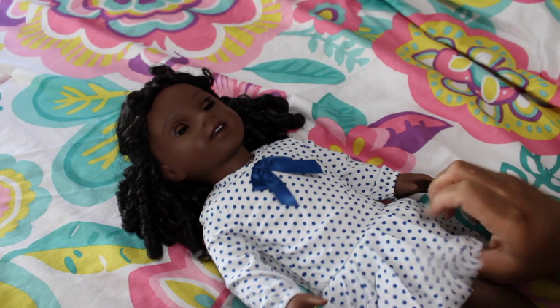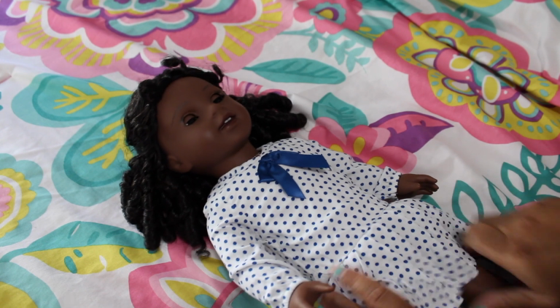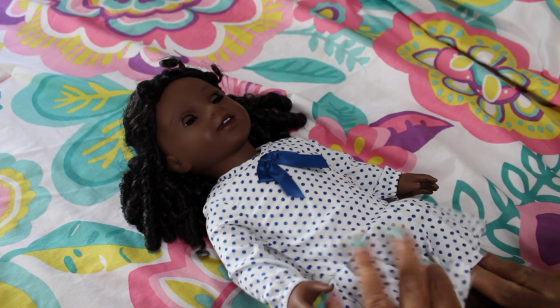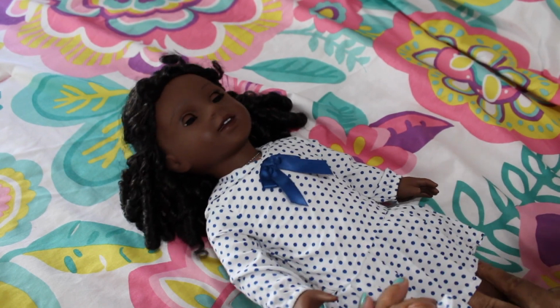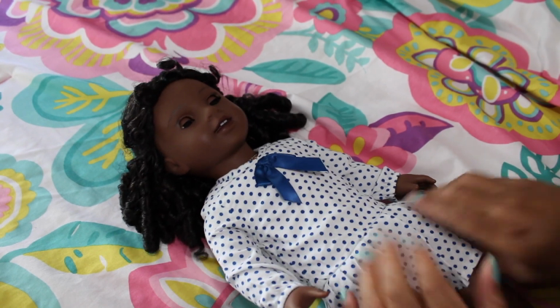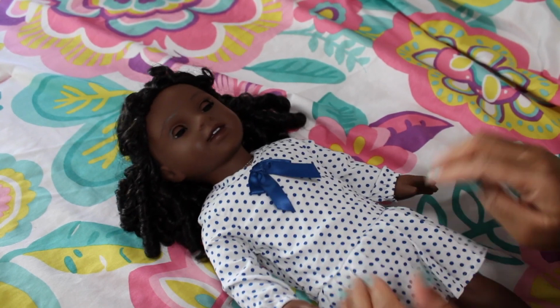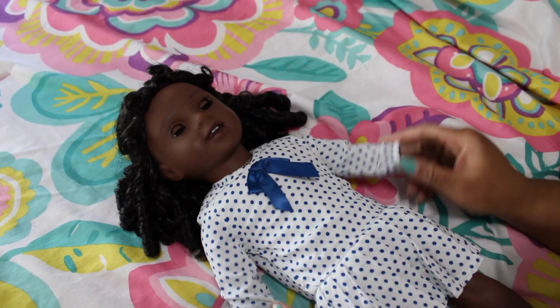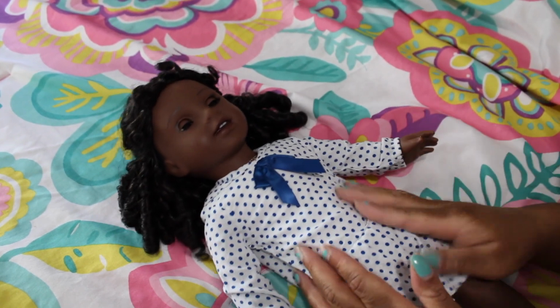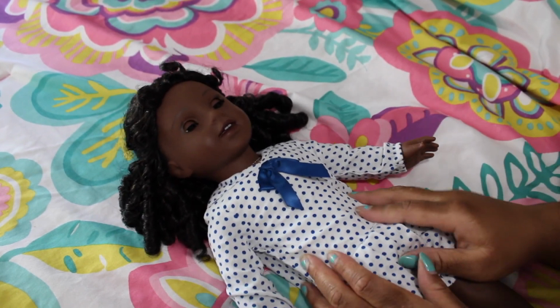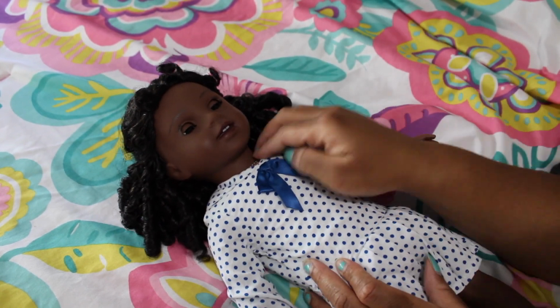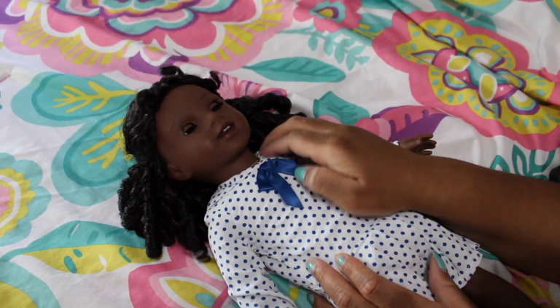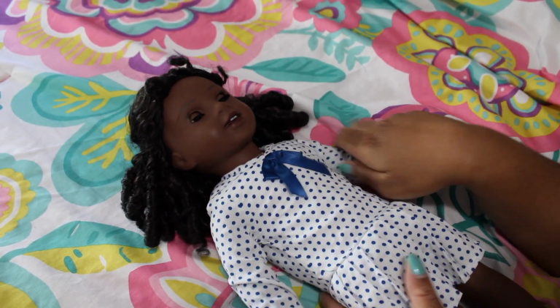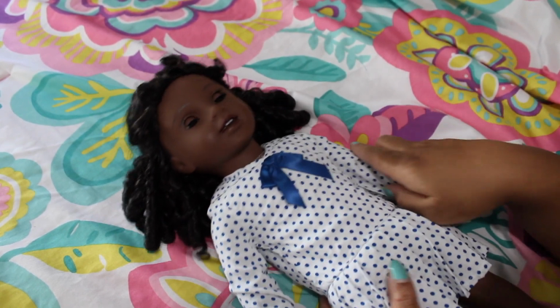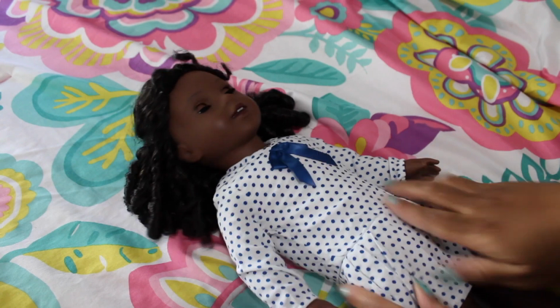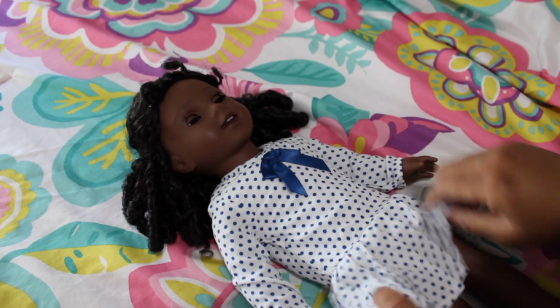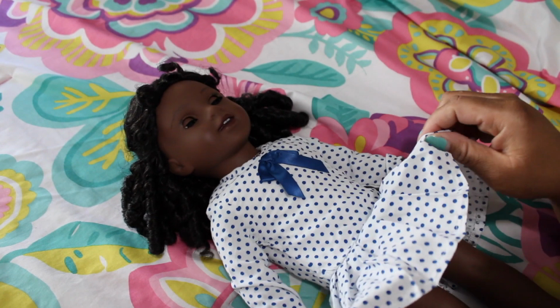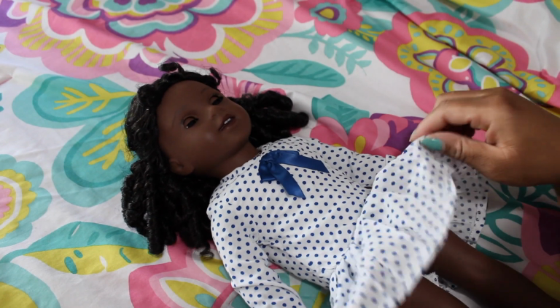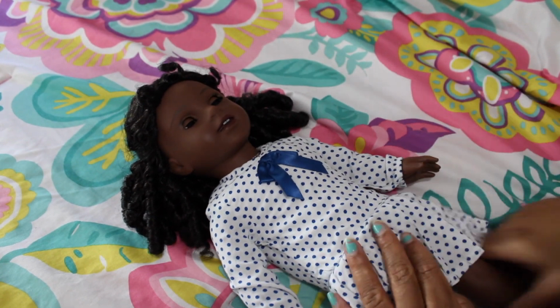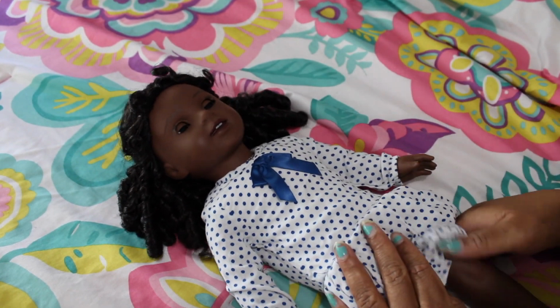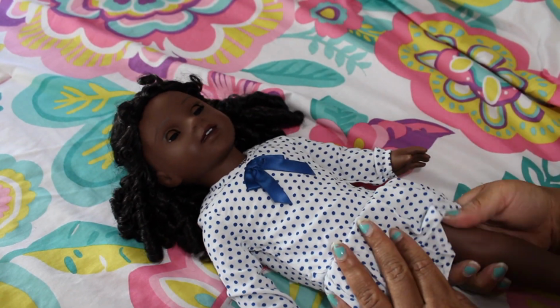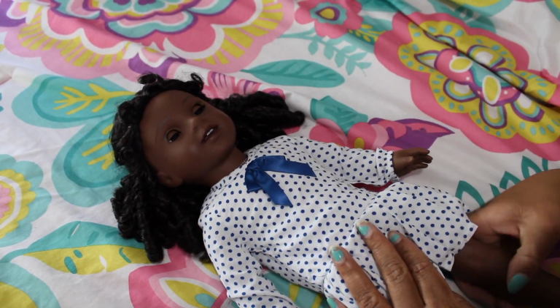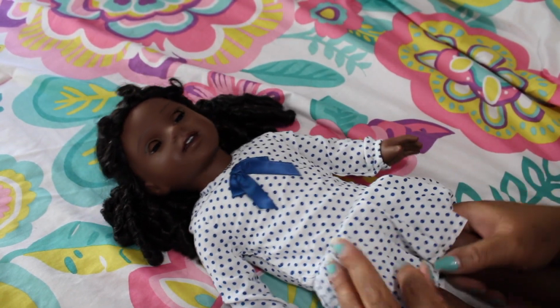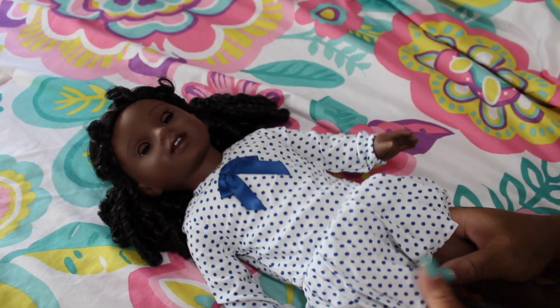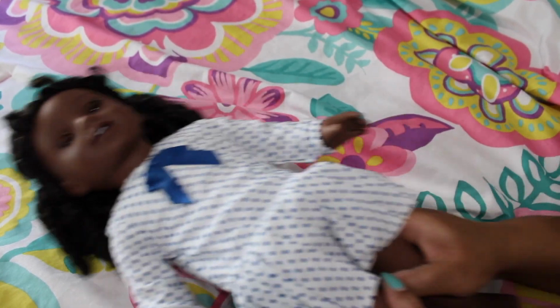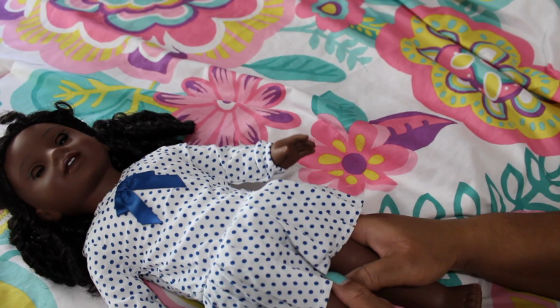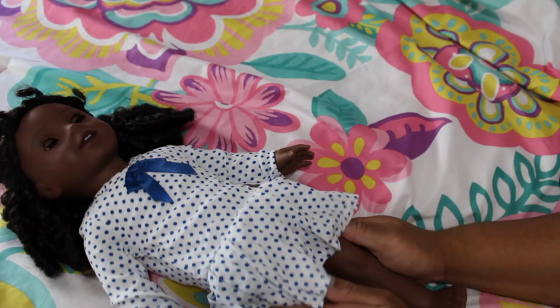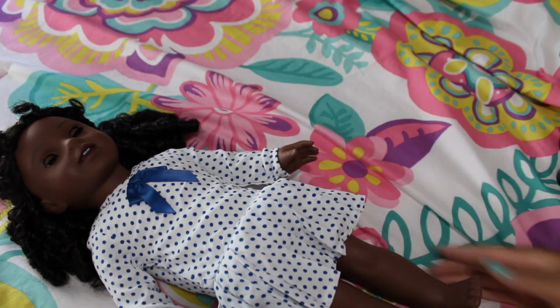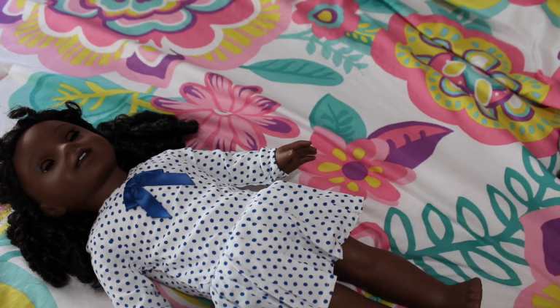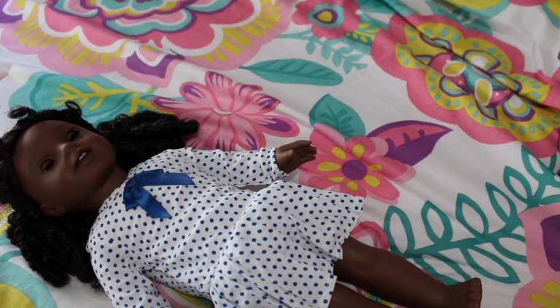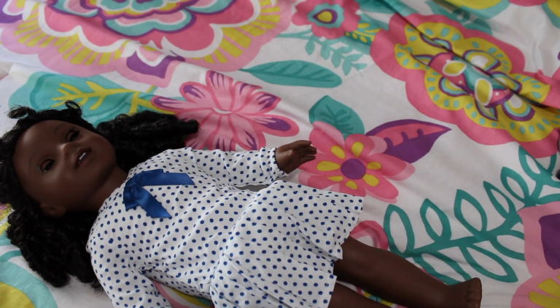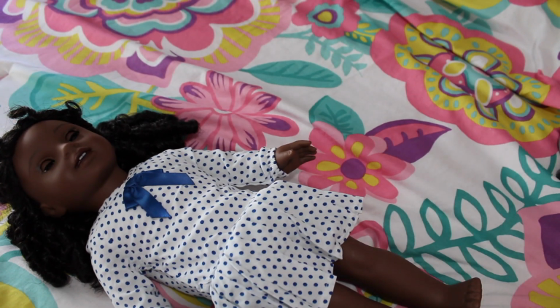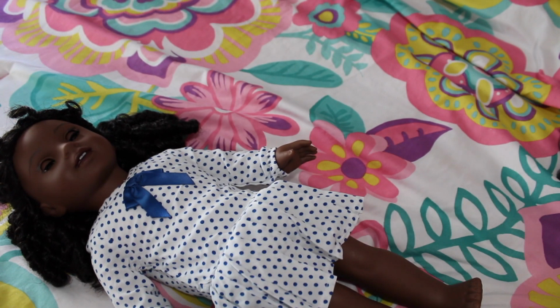I think it's nicely made. It feels a little tight up there, but other than that — there we go.